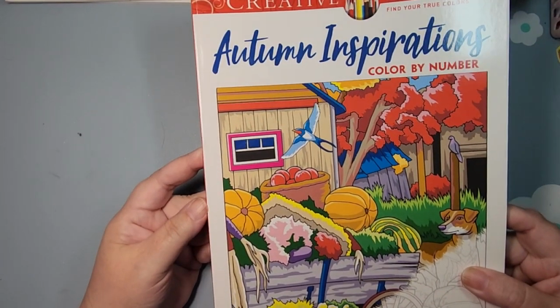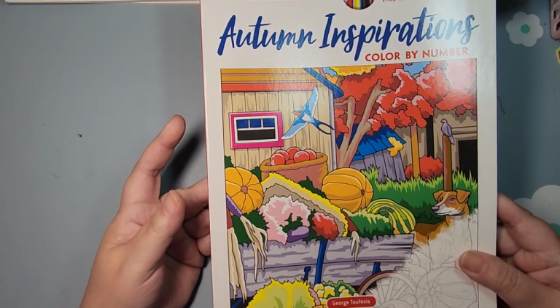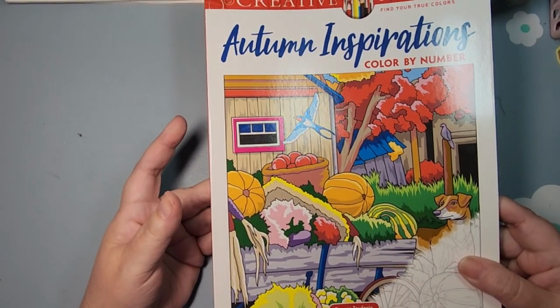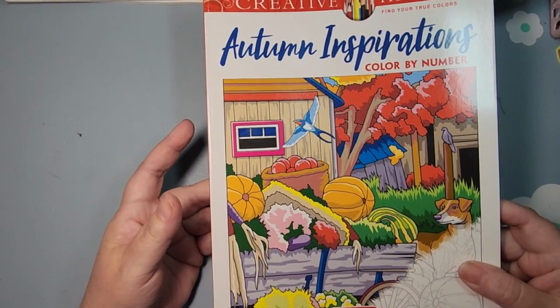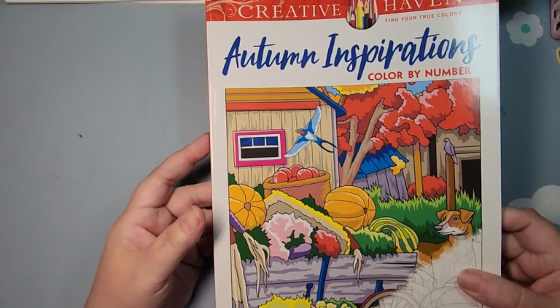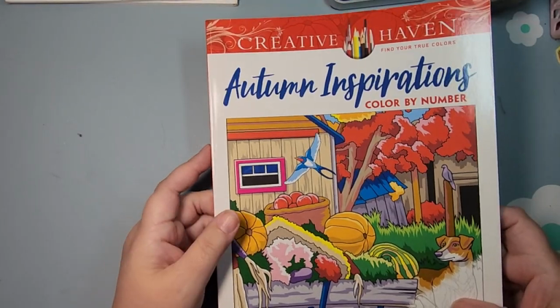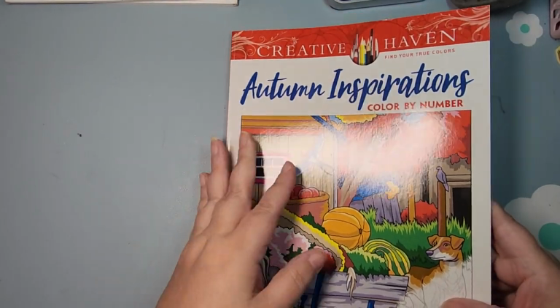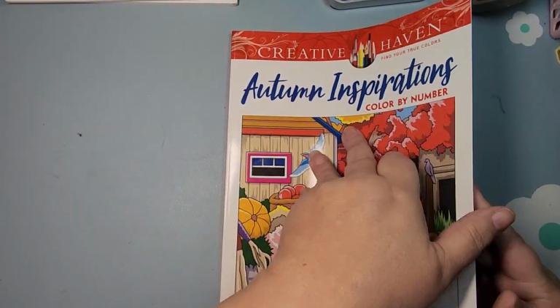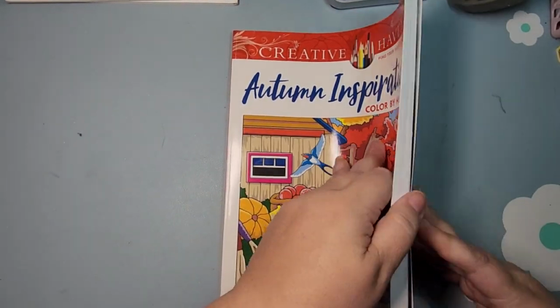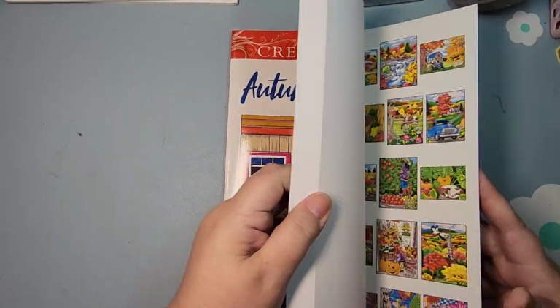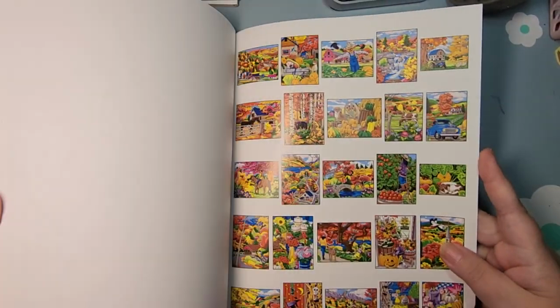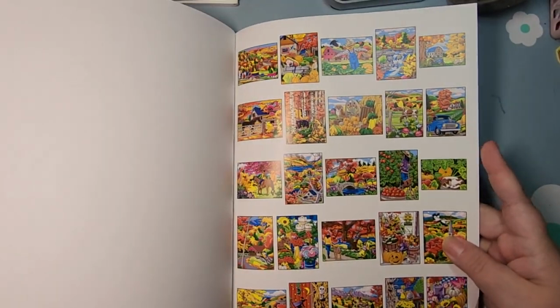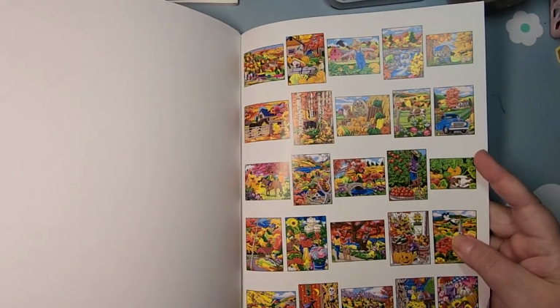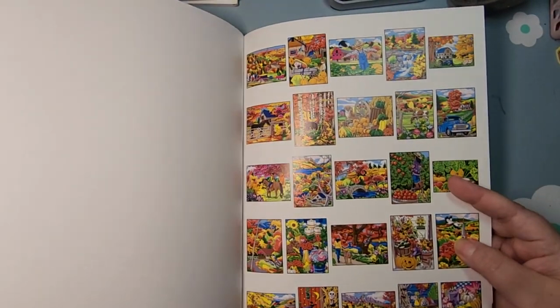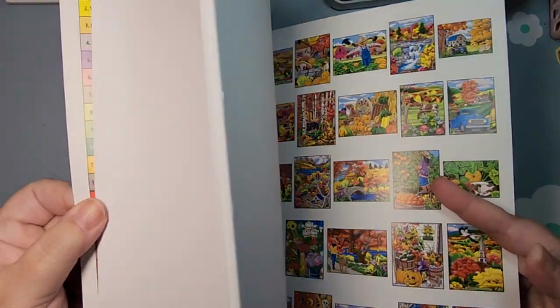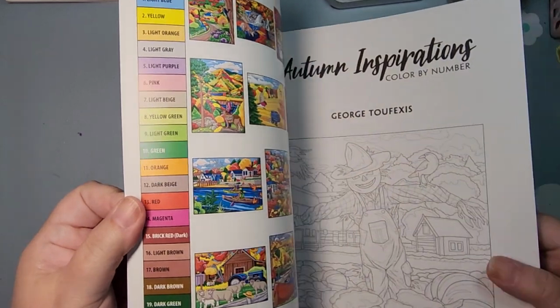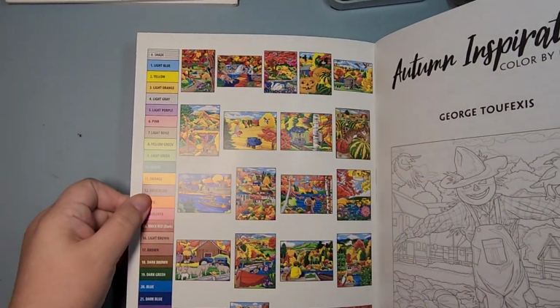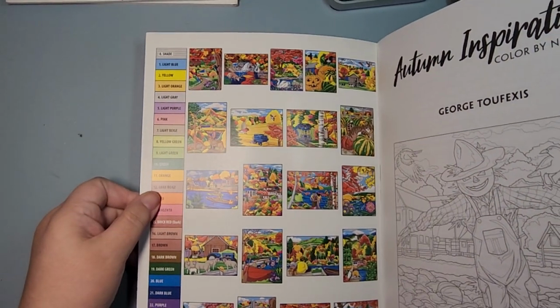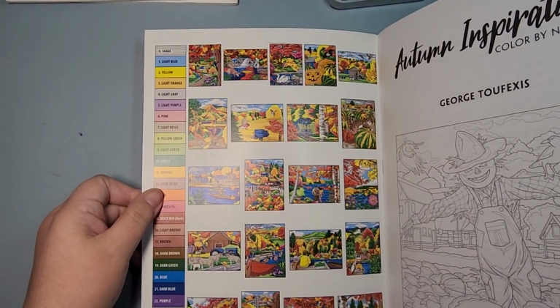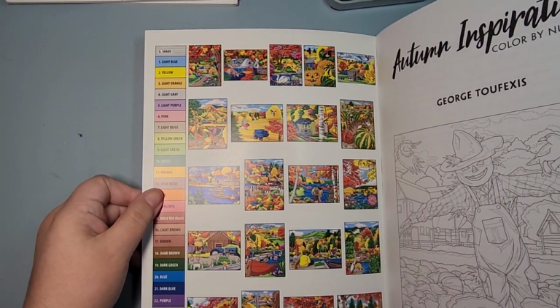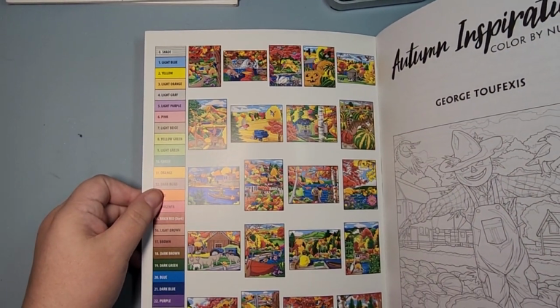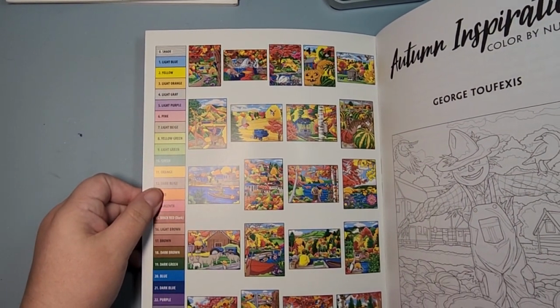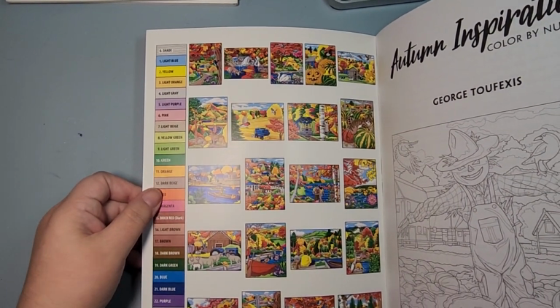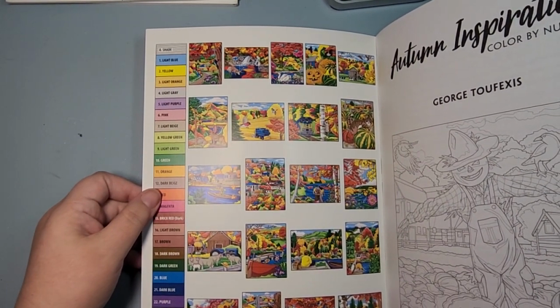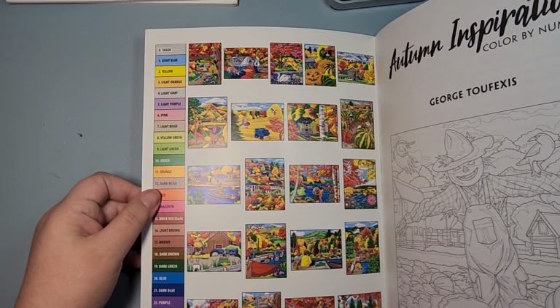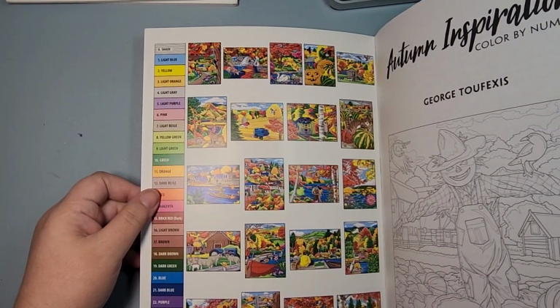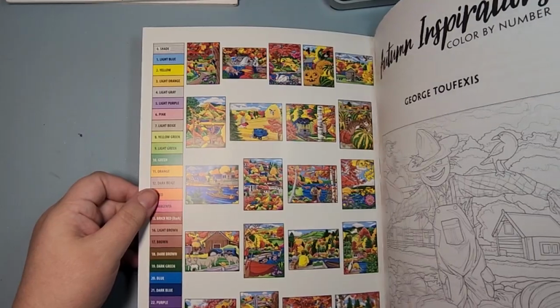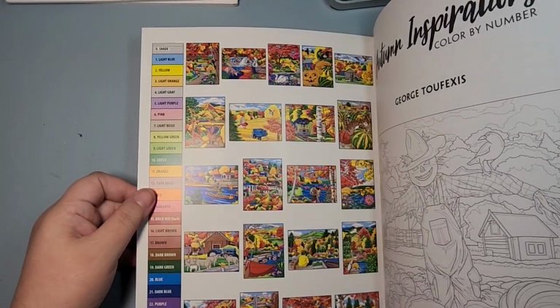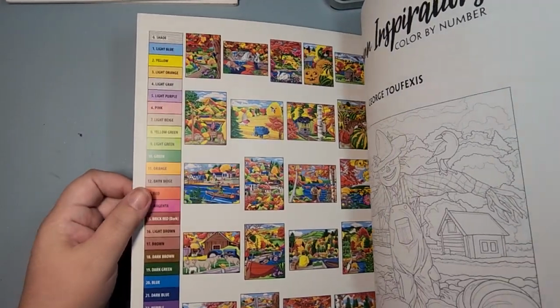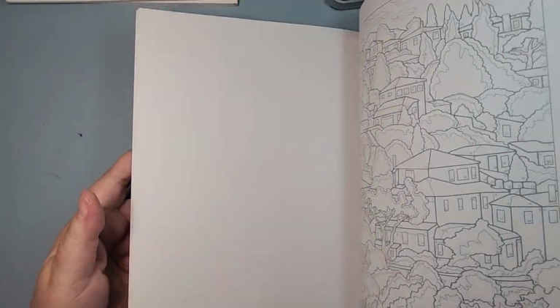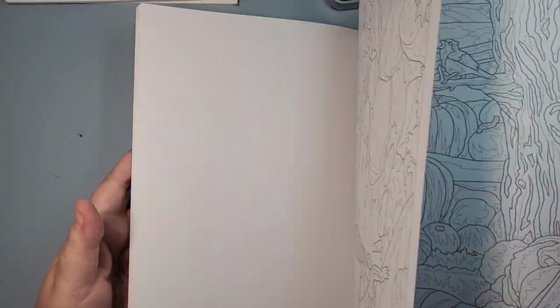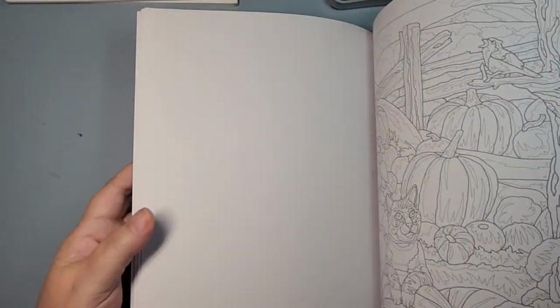And then I have Autumn Inspirations Color by Number, which I have buddy-colored in for September. I am excited. I love all of these.